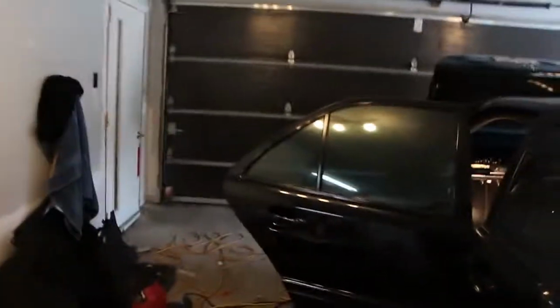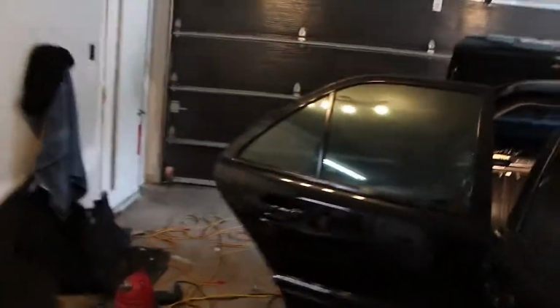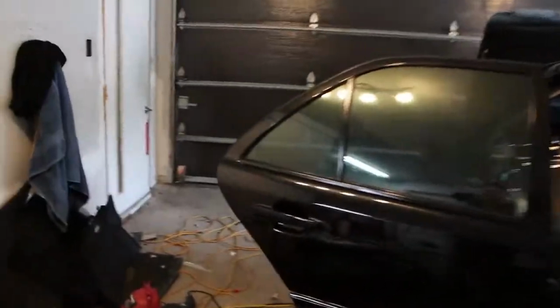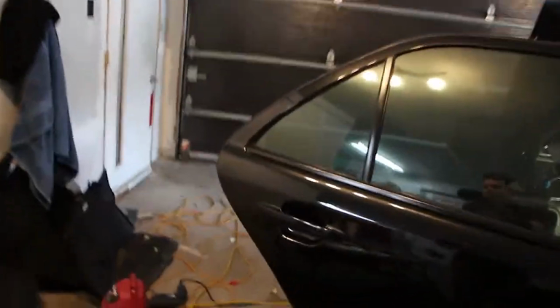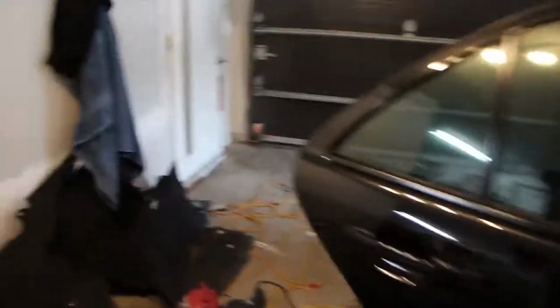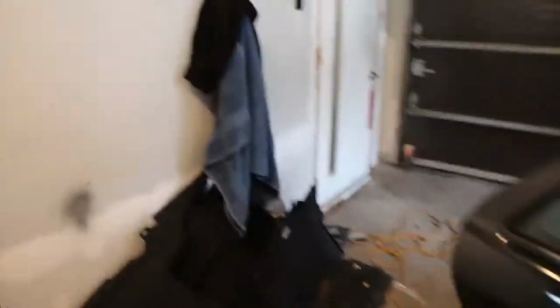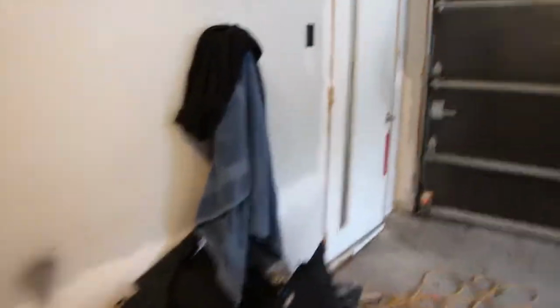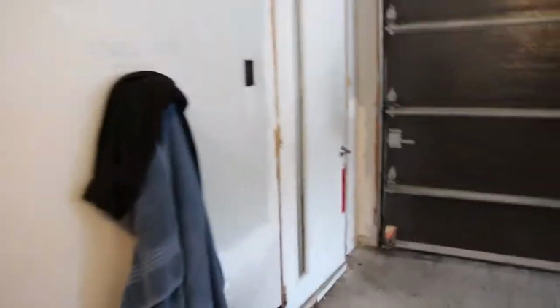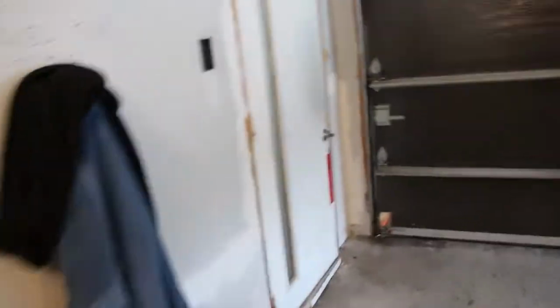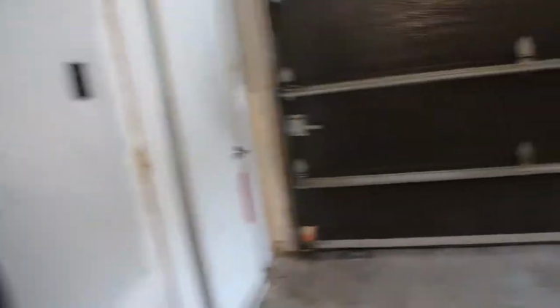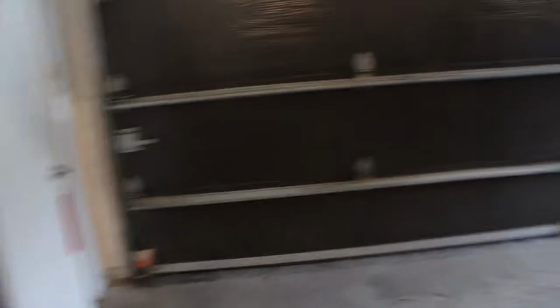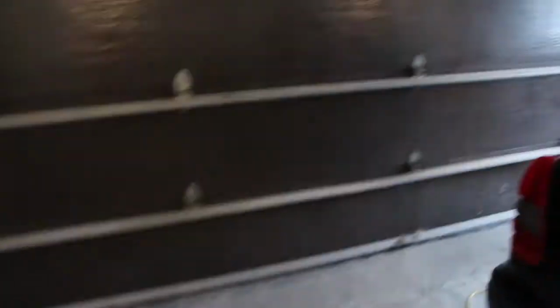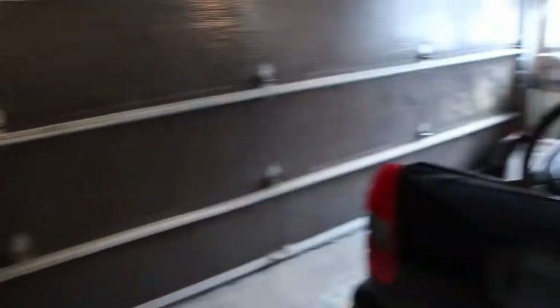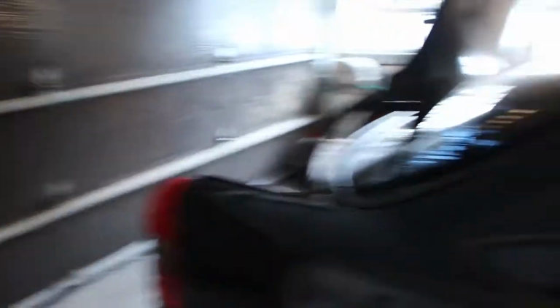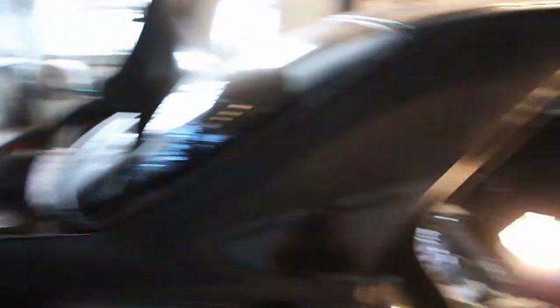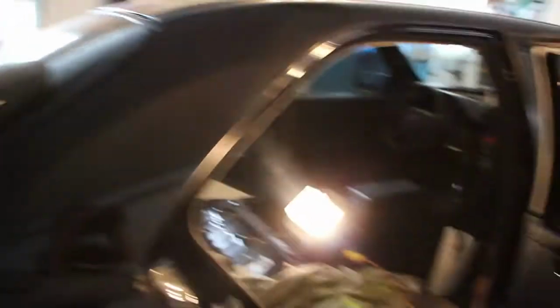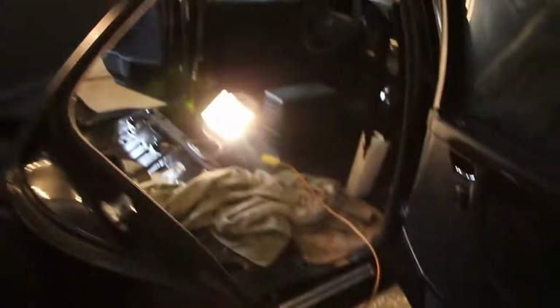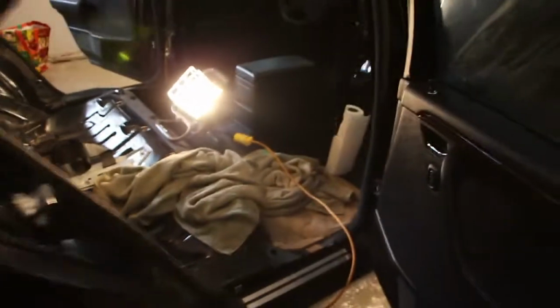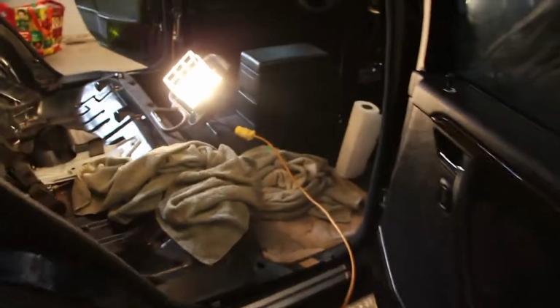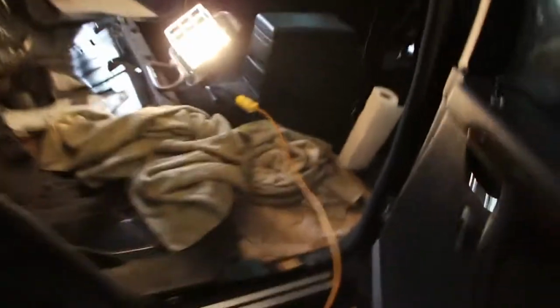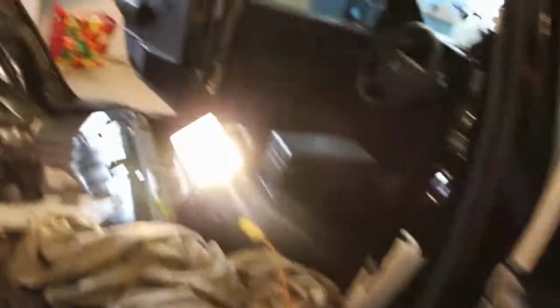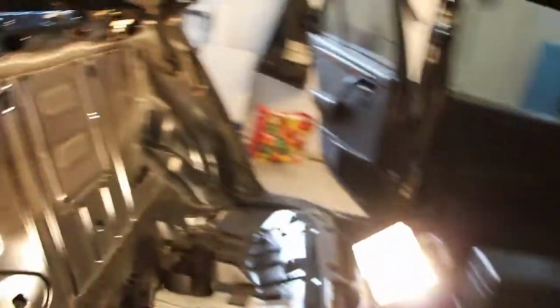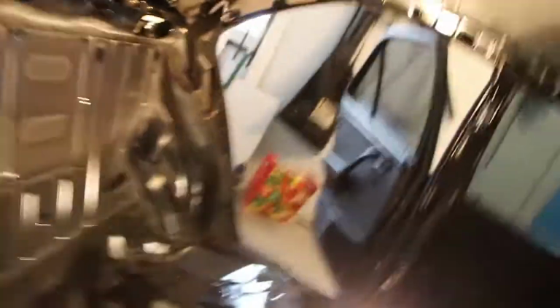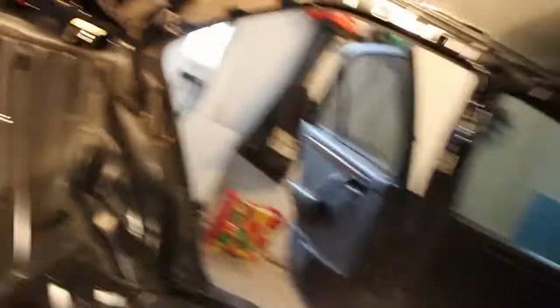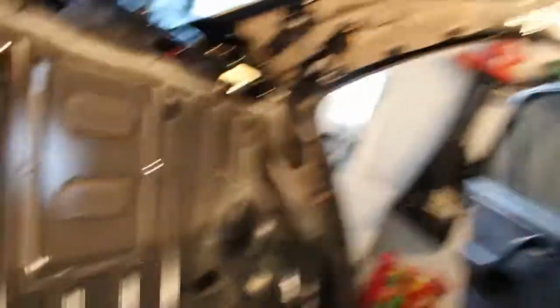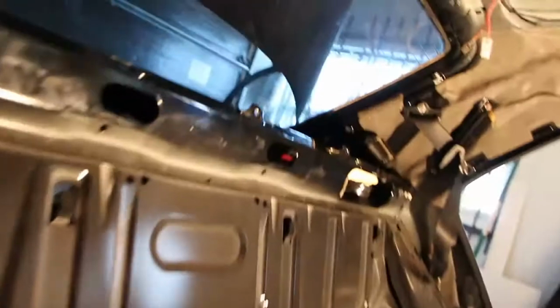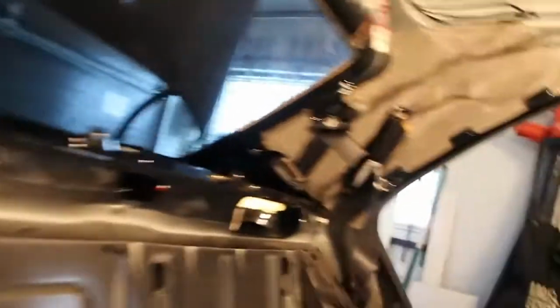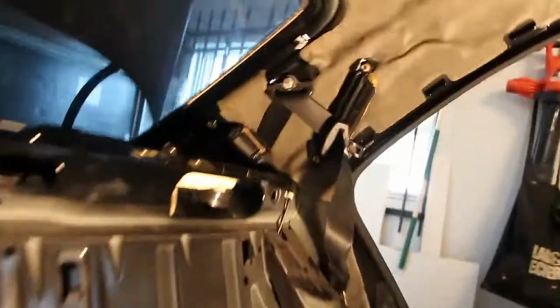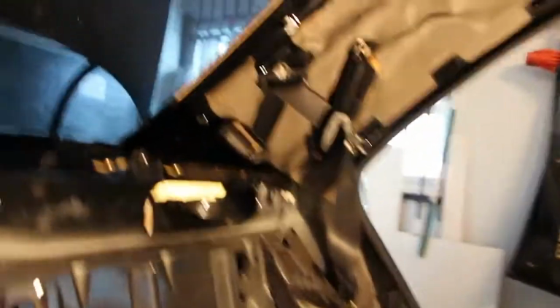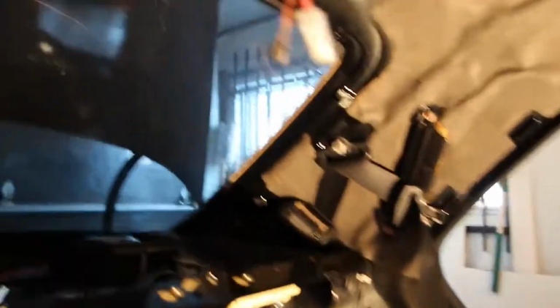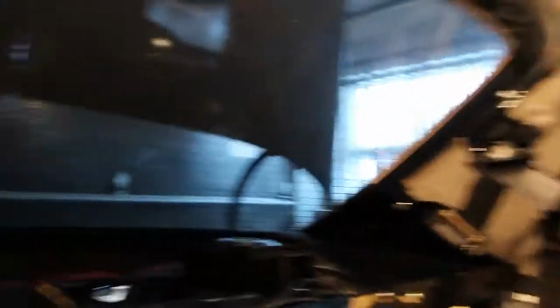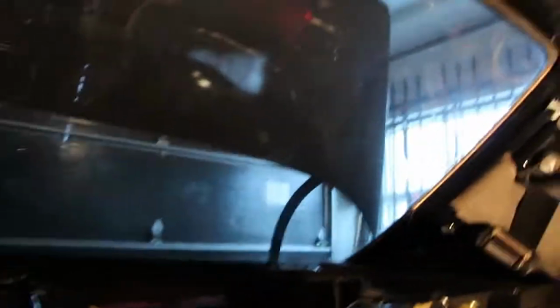Are you tired of having no bass in your W202? Do you not want to use stupid subwoofers that eat up your entire trunk space? Well, do I have a good solution for you.